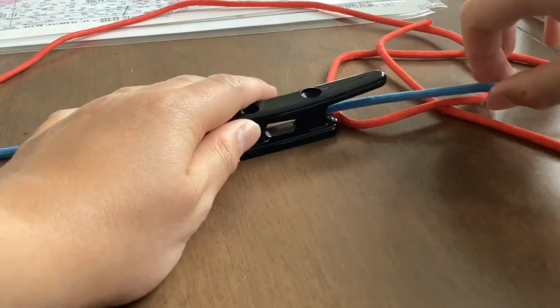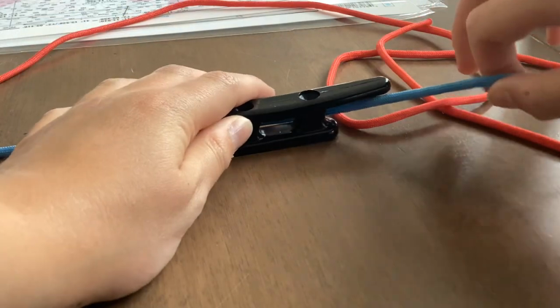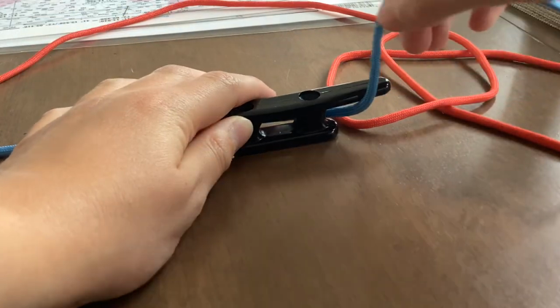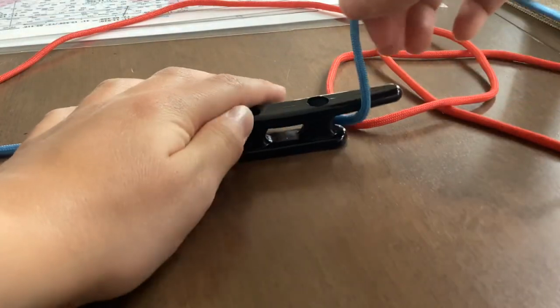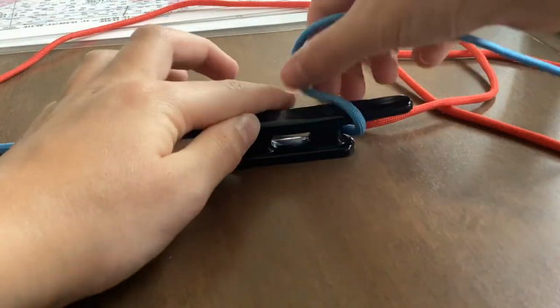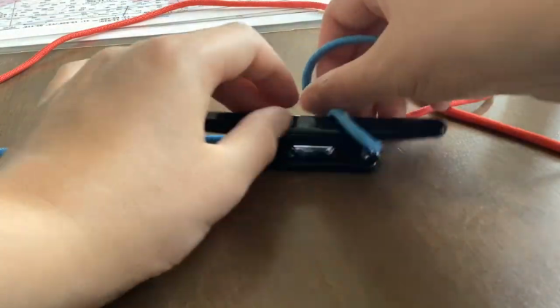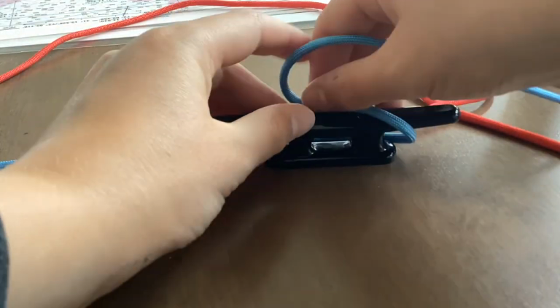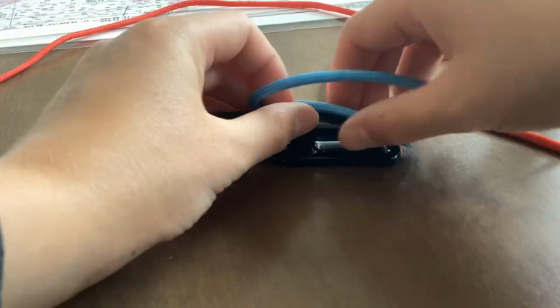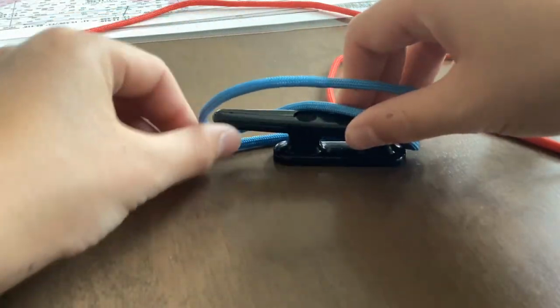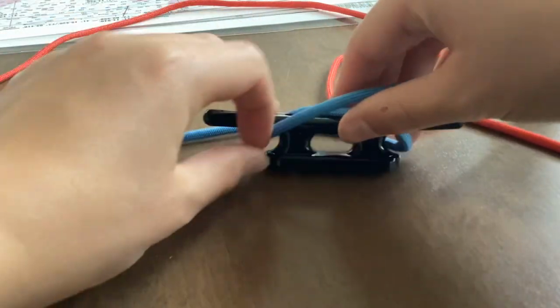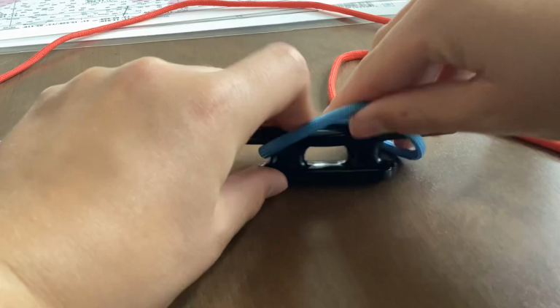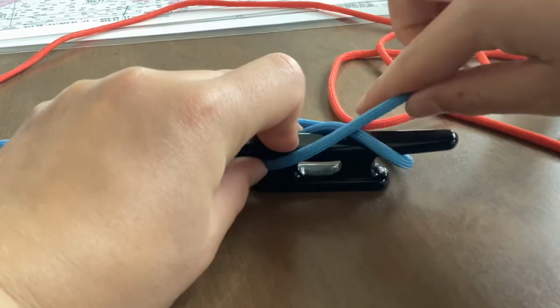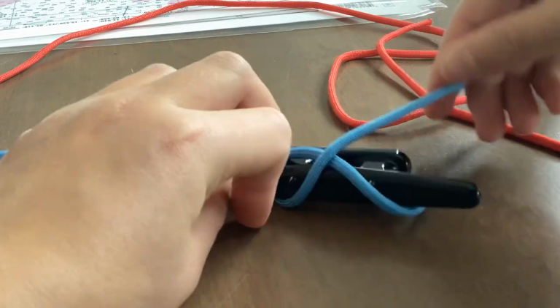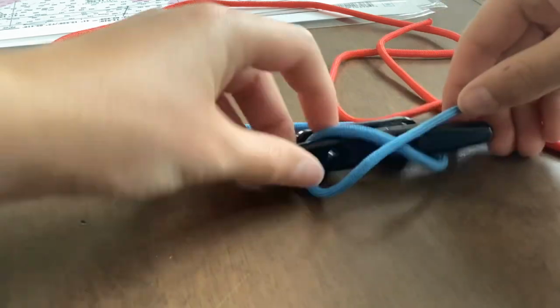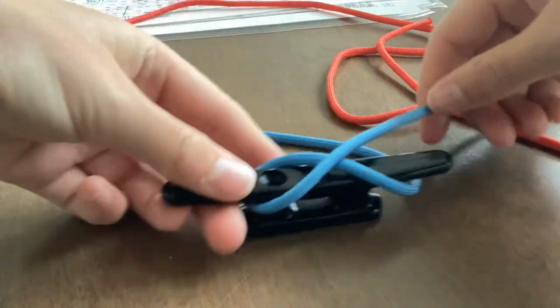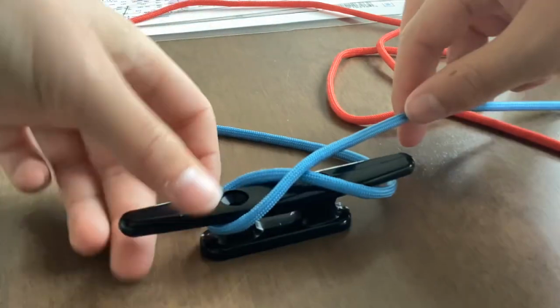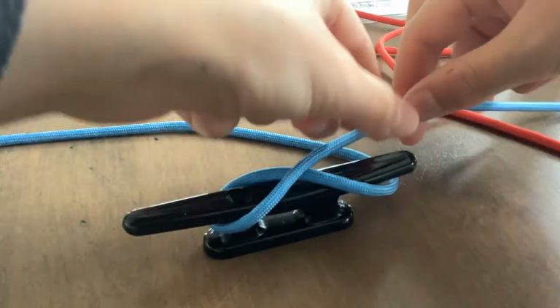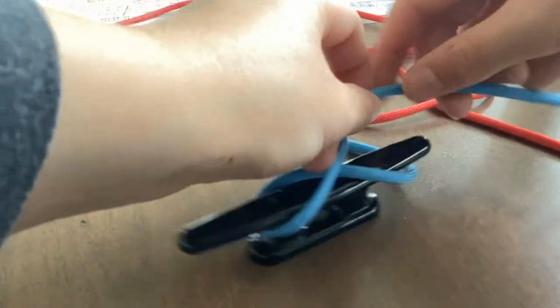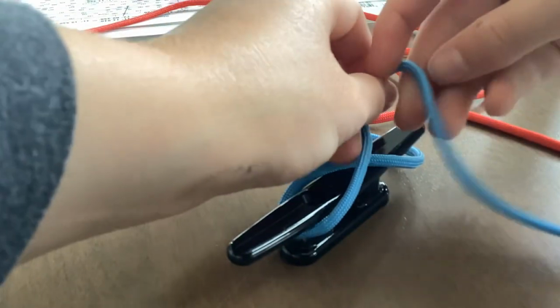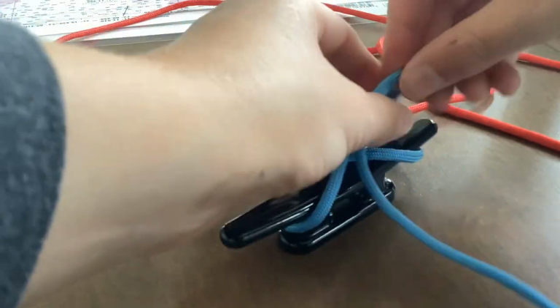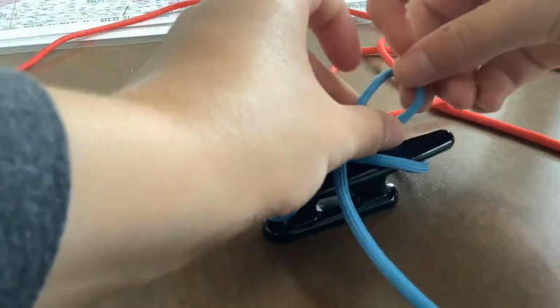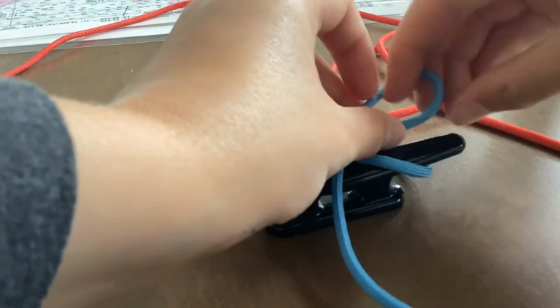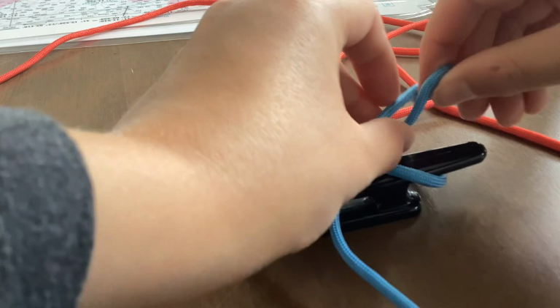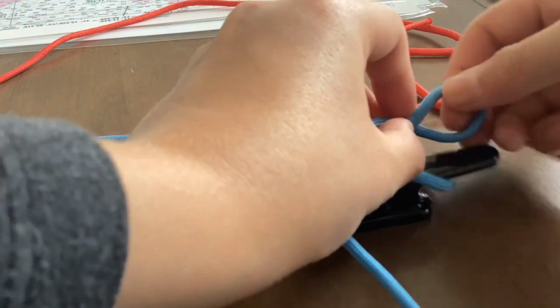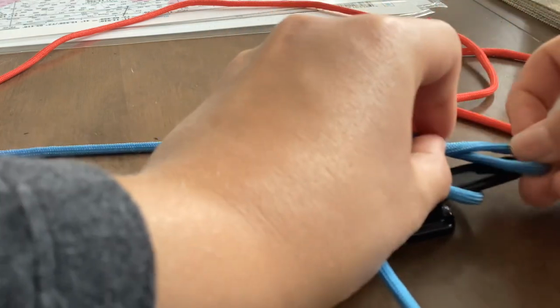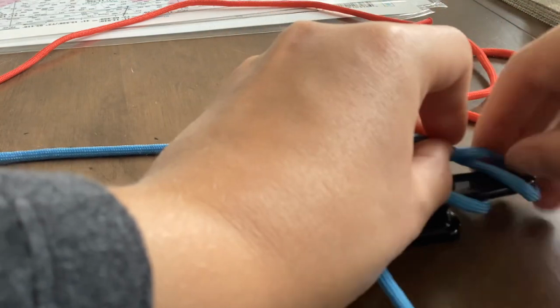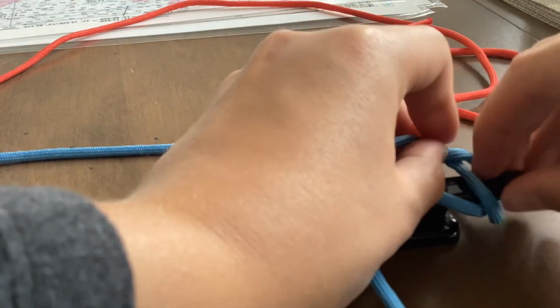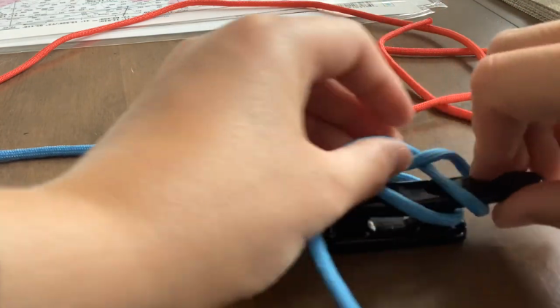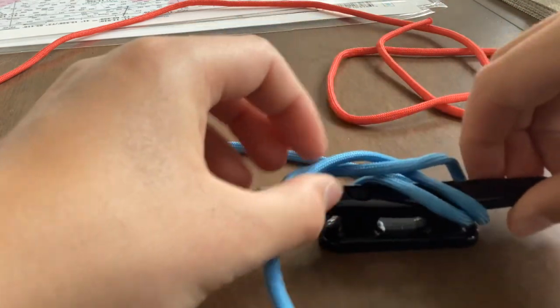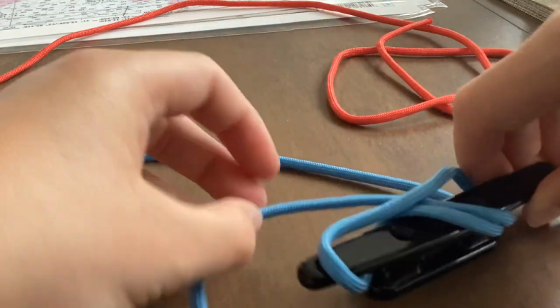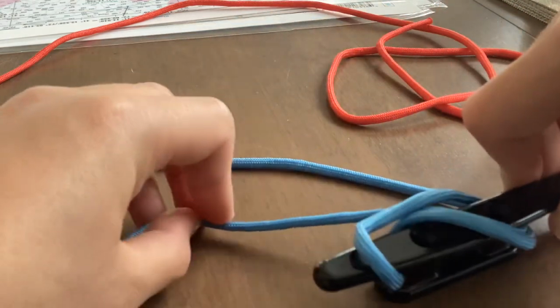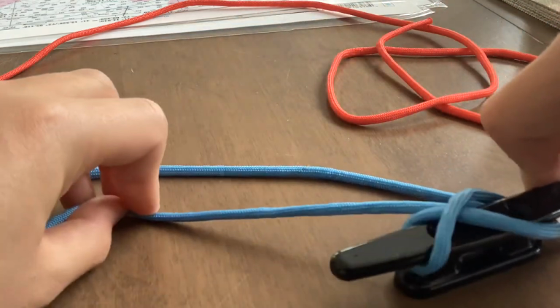You're going to come around the back, loop it through like so, and then you're going to twist the knot towards you twice. Then you're going to pull the knot tight.